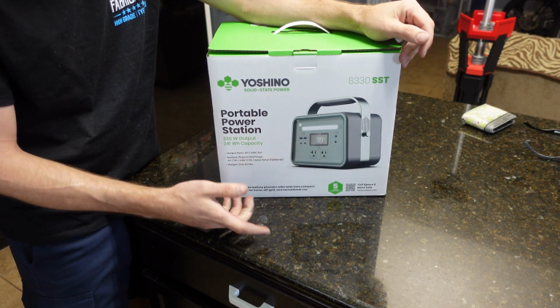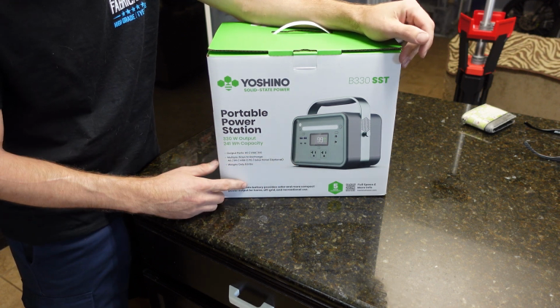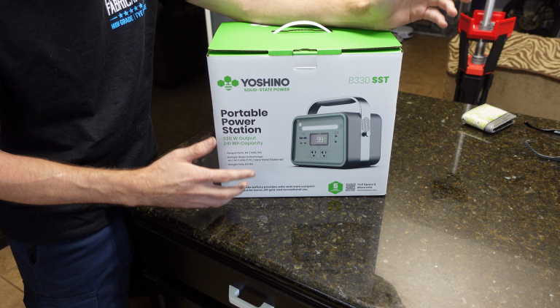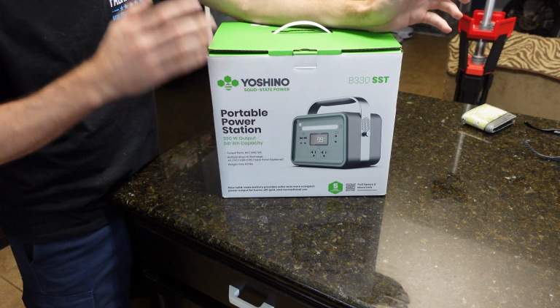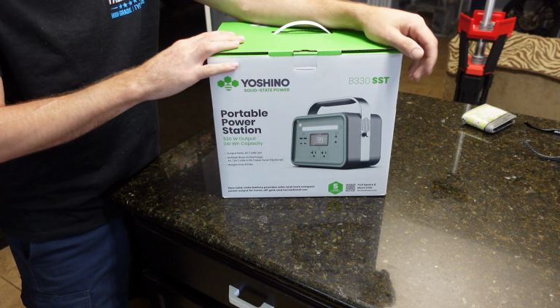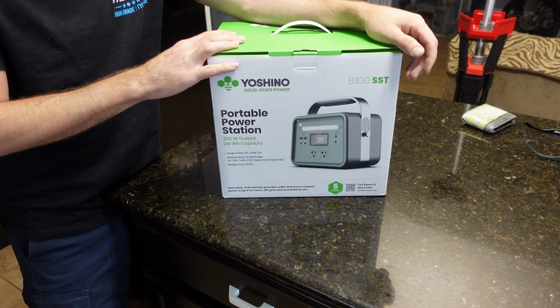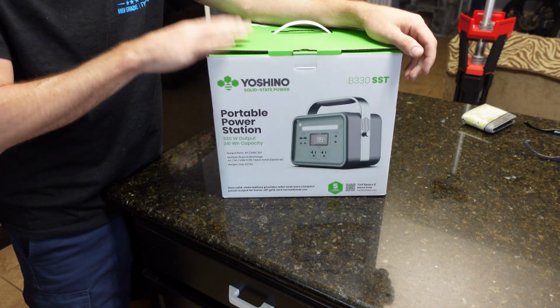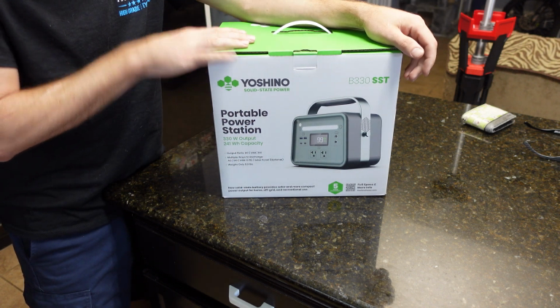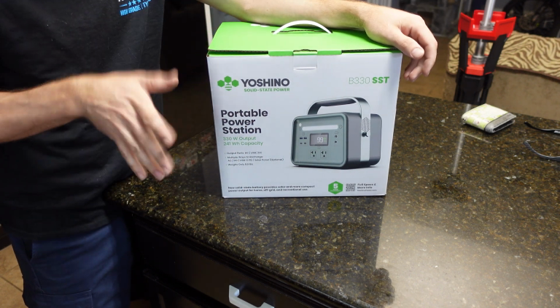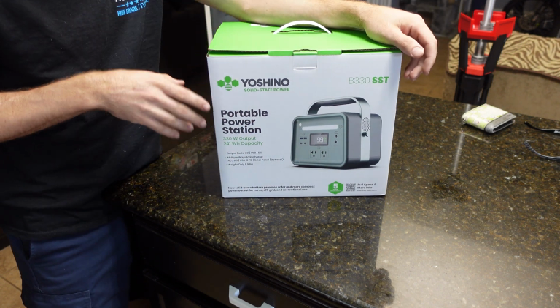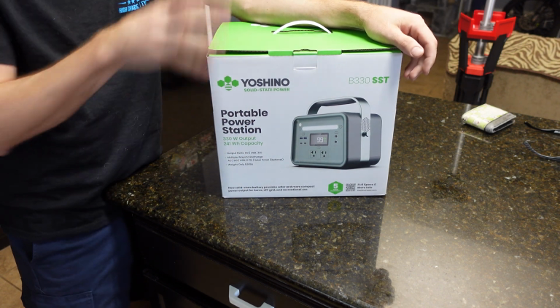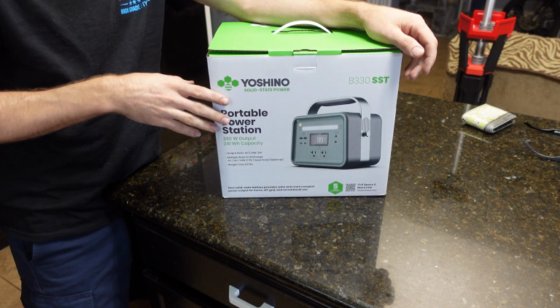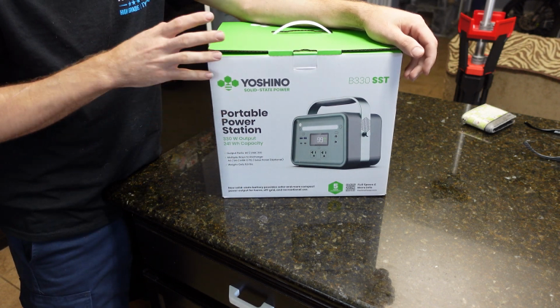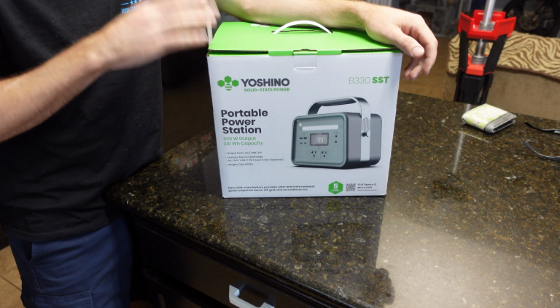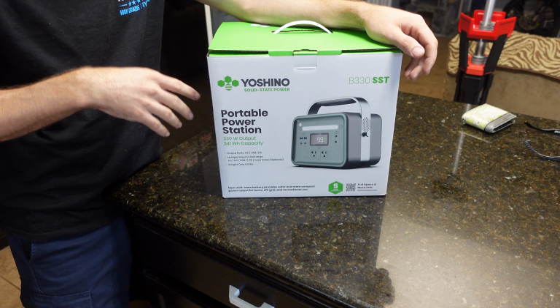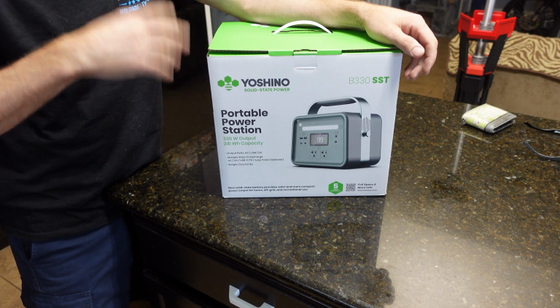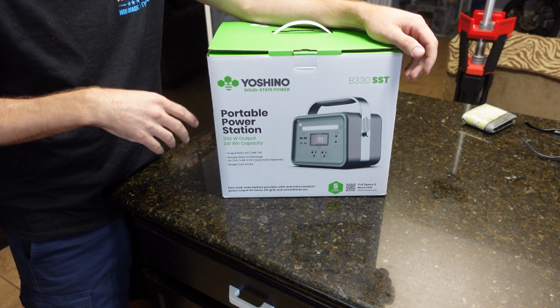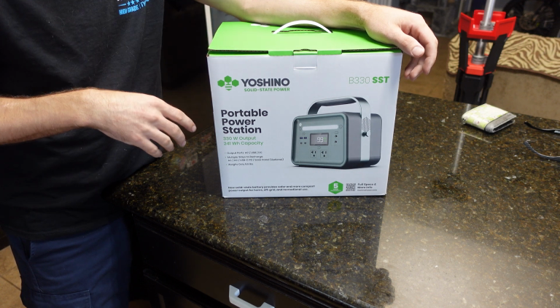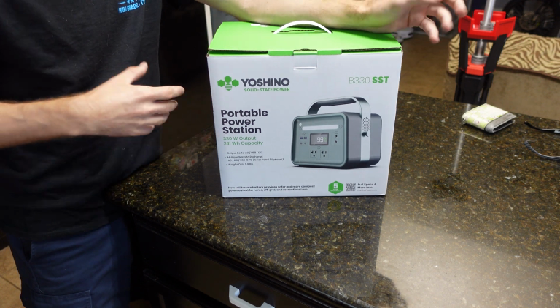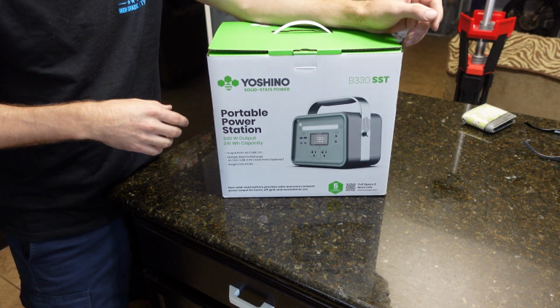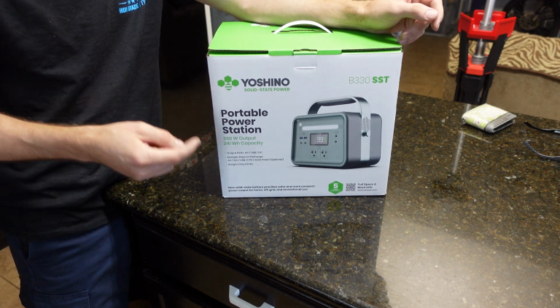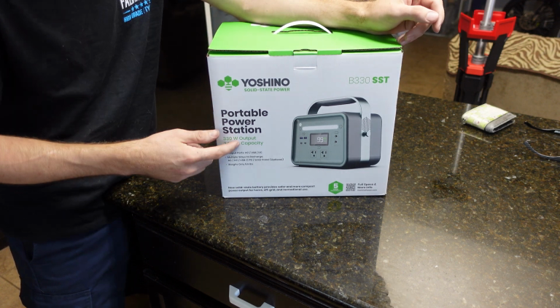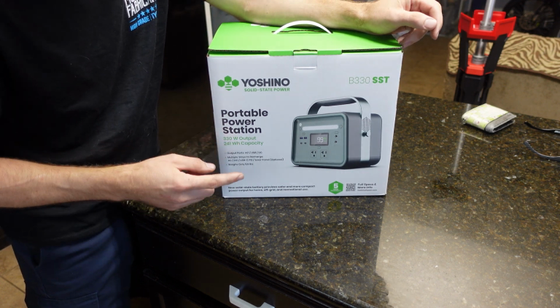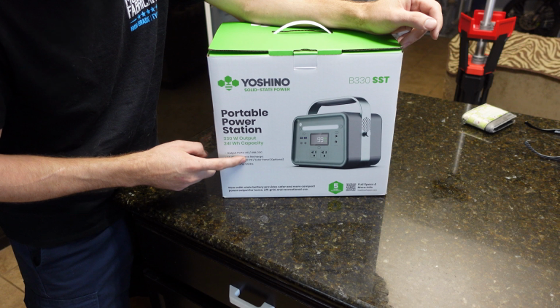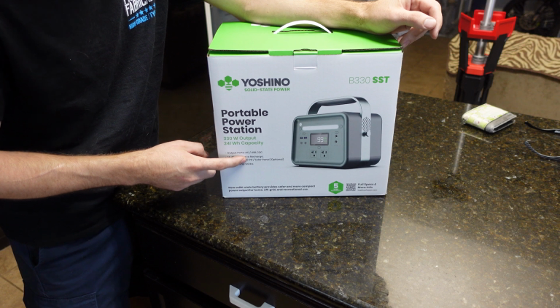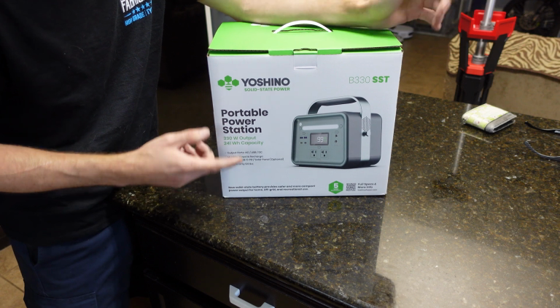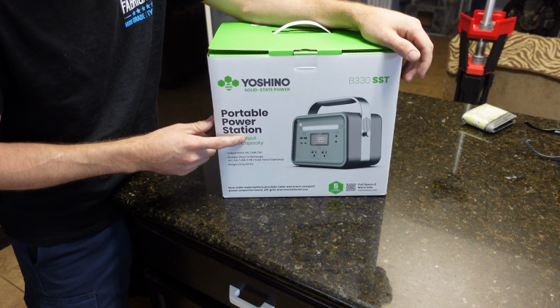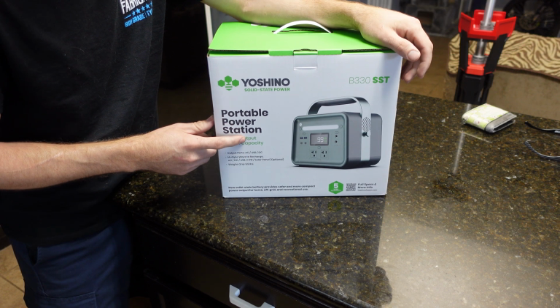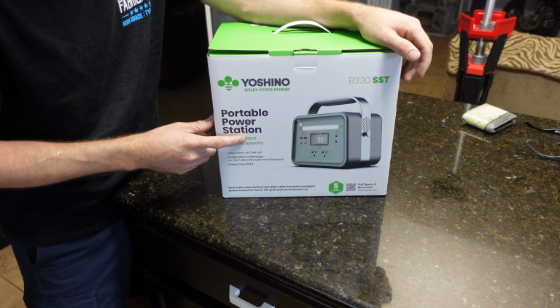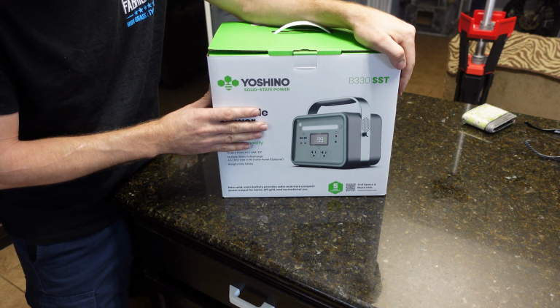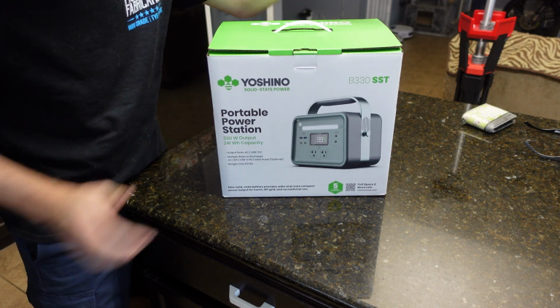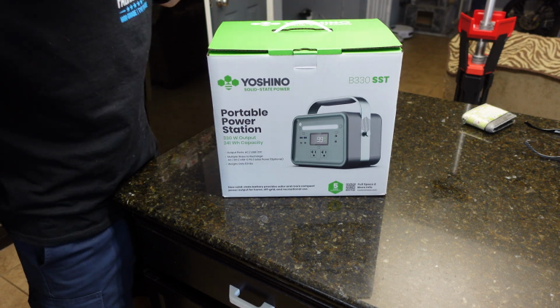I've actually never had one of these power banks before, and I can think of a lot of uses where I would need one. So I decided to get this one and do a review video for you guys, mainly because I want to see what the solid state battery looks like. In this video, we're going to unbox it, show you everything it comes with, go over the unit, do some testing including full load testing, take it apart to see what's inside, and then give our overall thoughts.